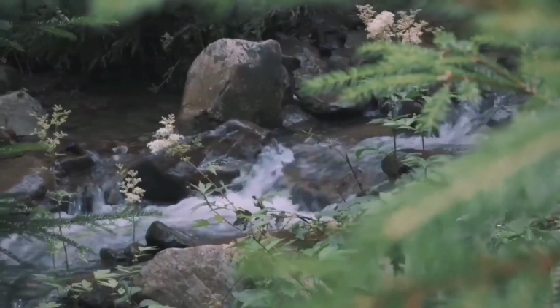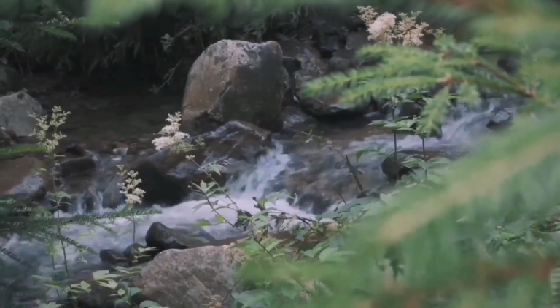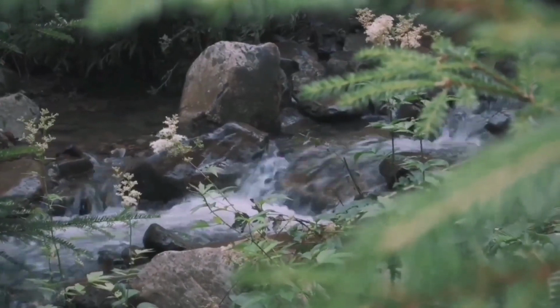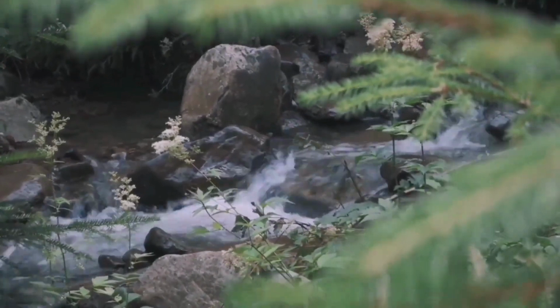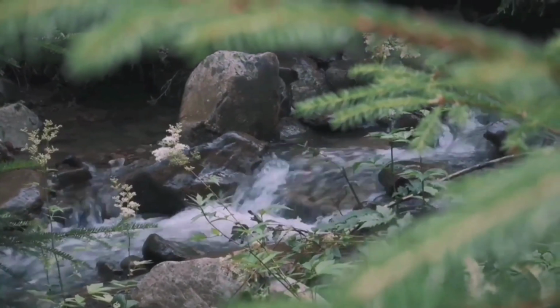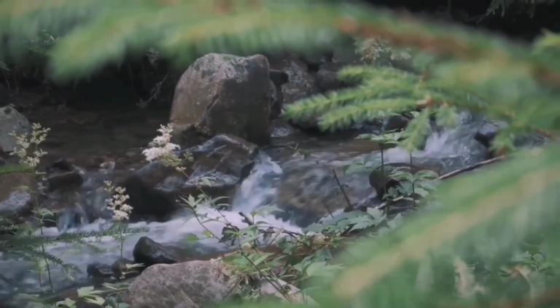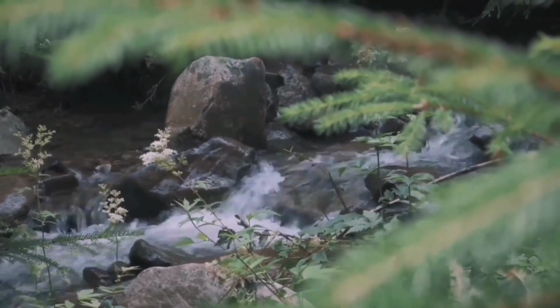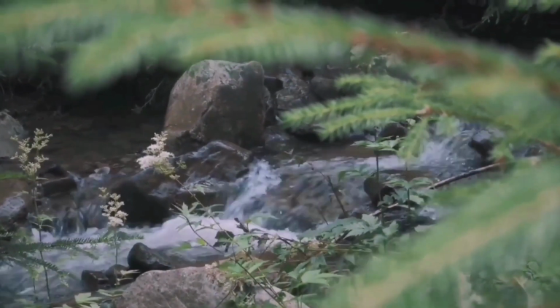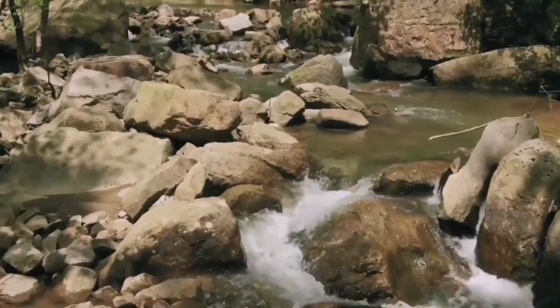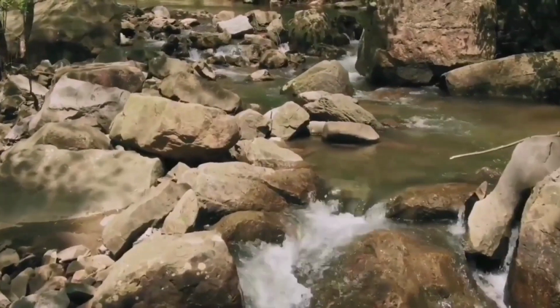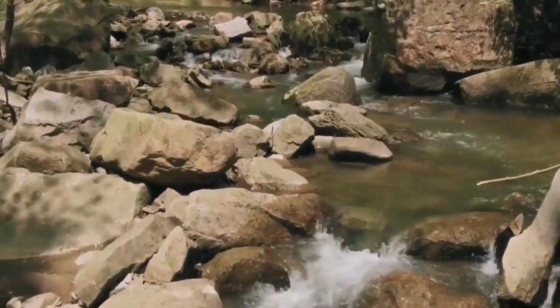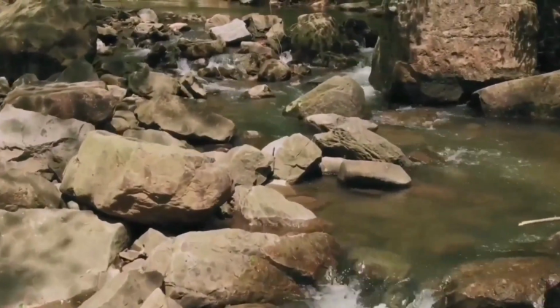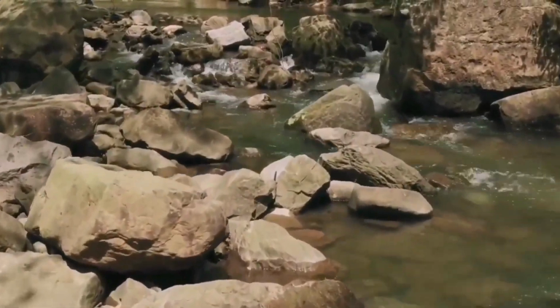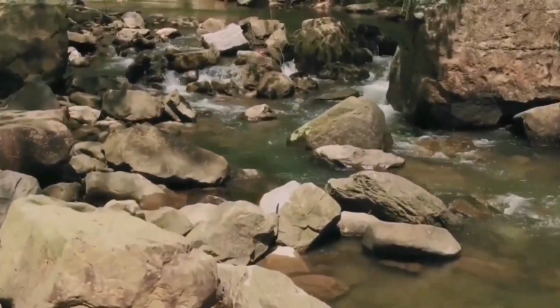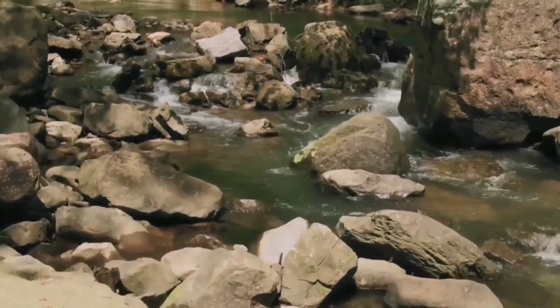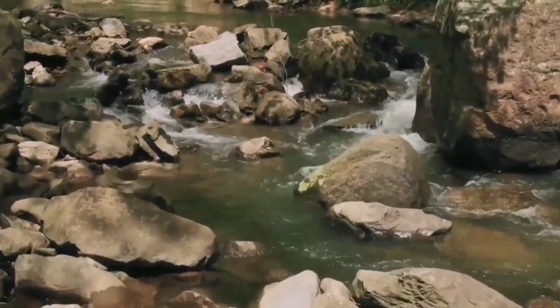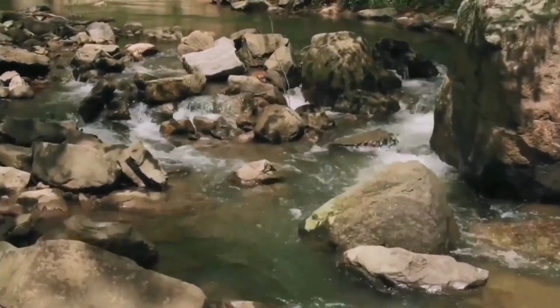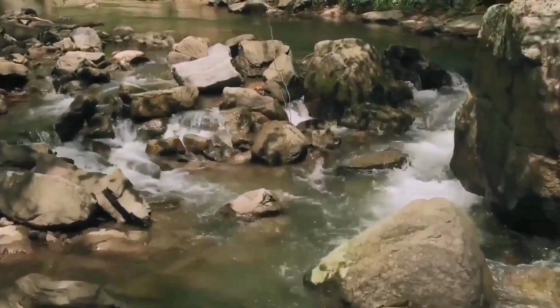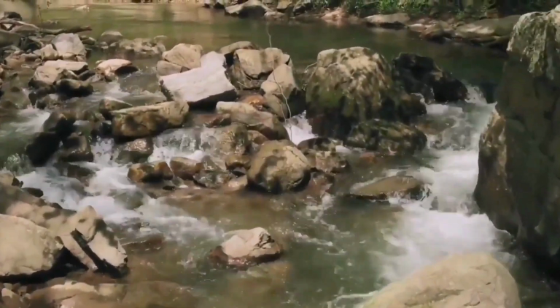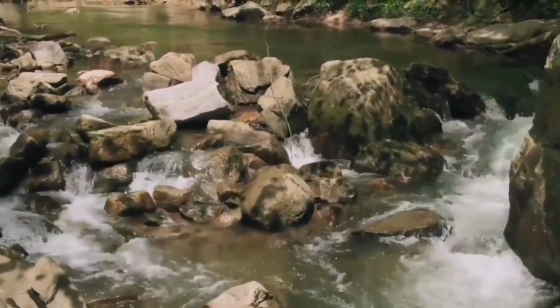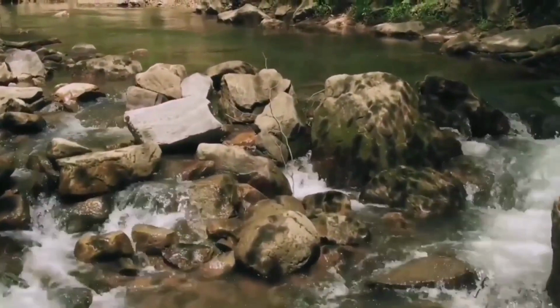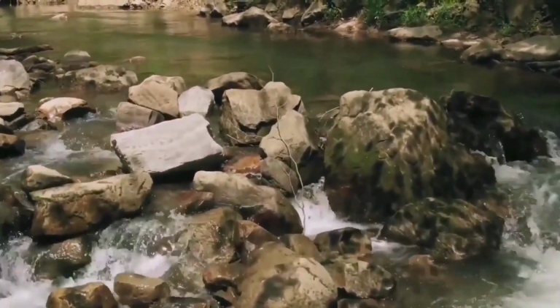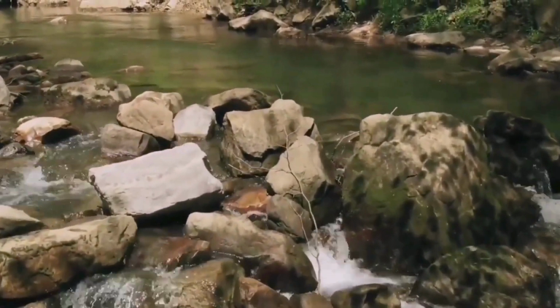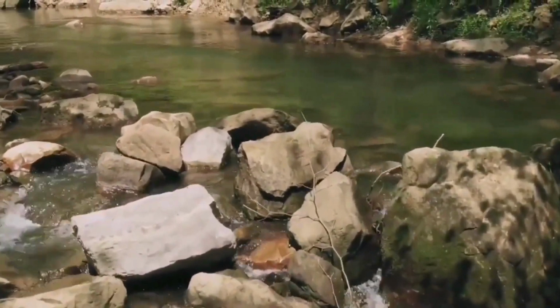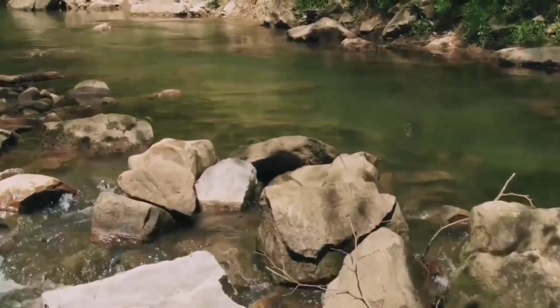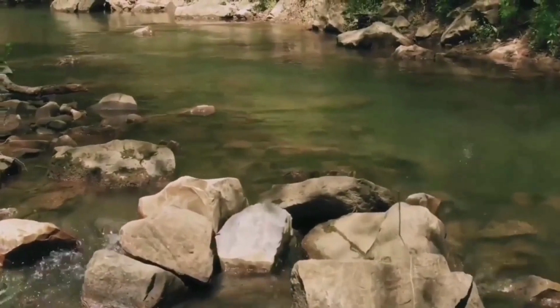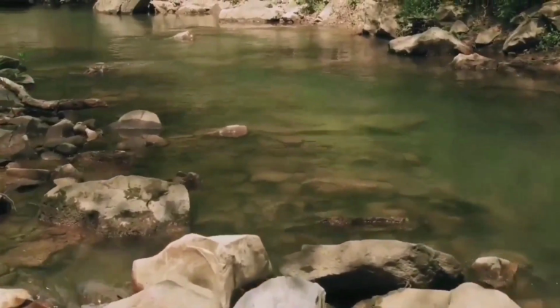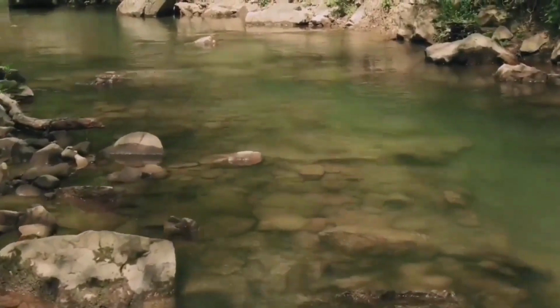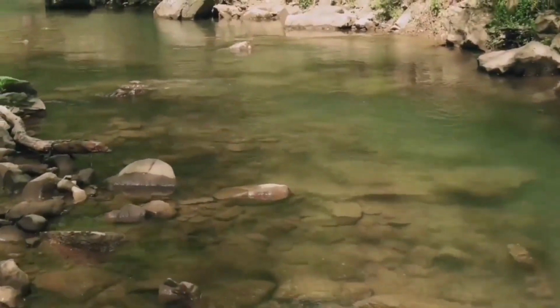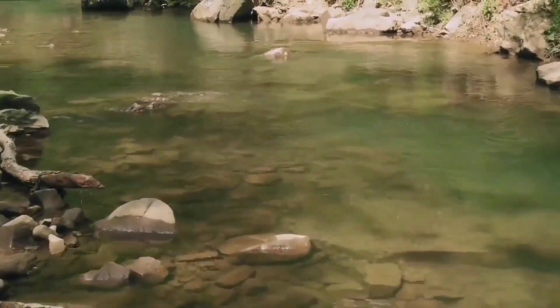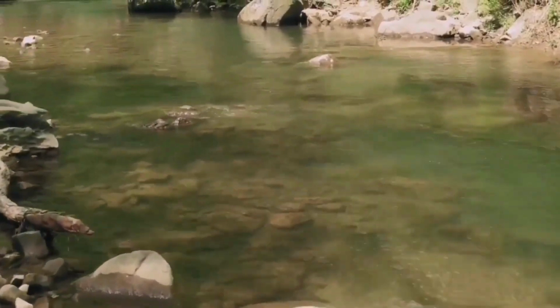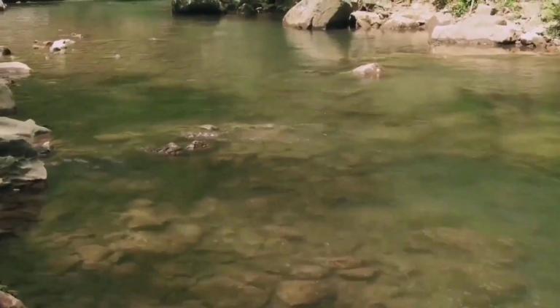To stop marine debris in the ocean, we need to close the tap. By focusing on the river, we can indirectly reduce marine debris in the ocean. We want to hear your opinion, so let's join our hands and help us clean our waterways.